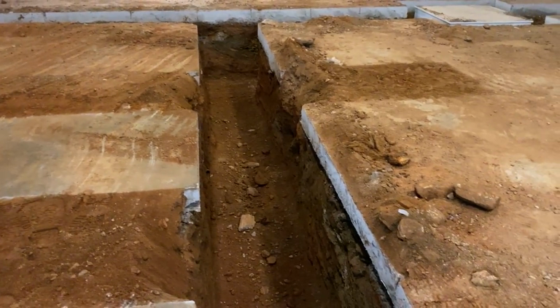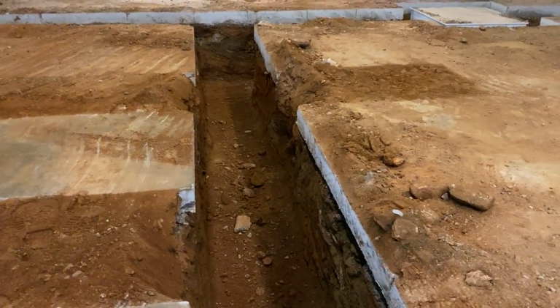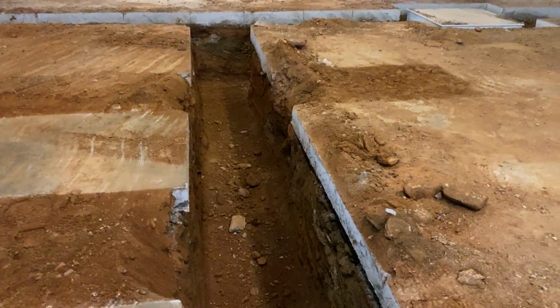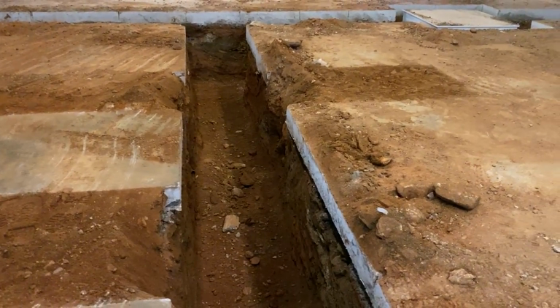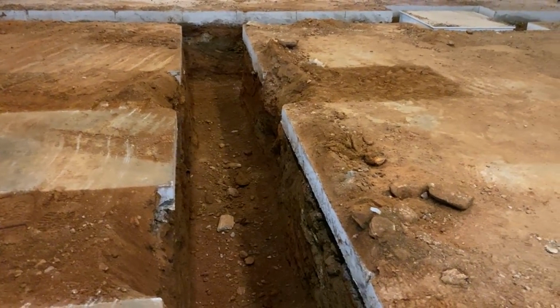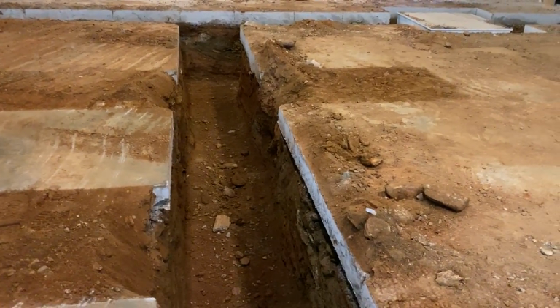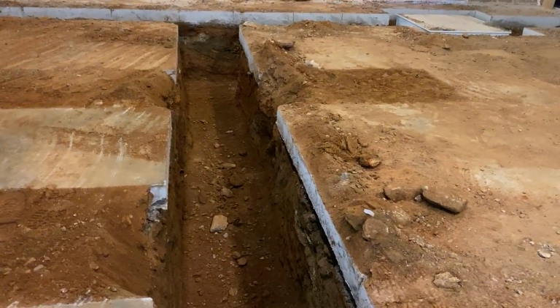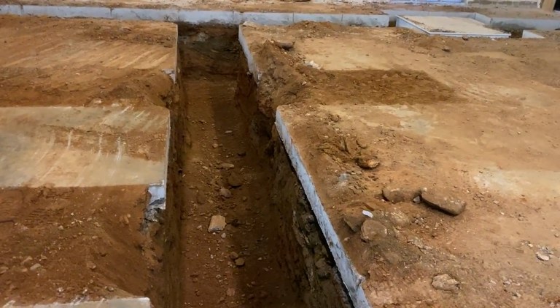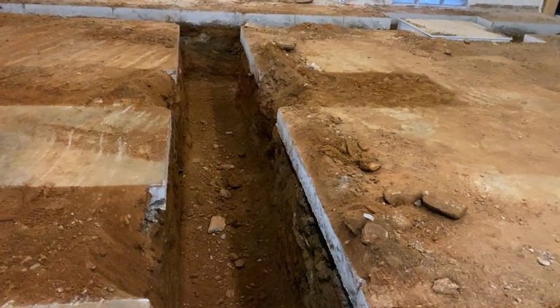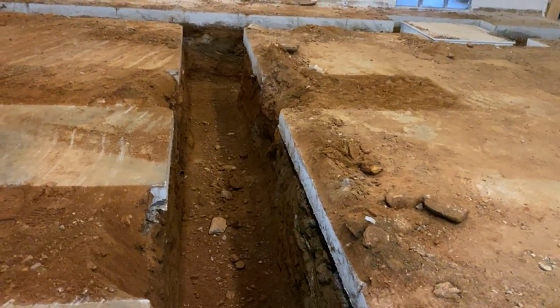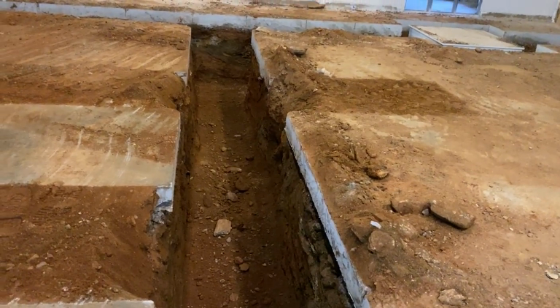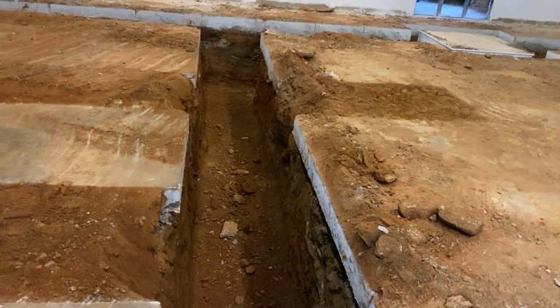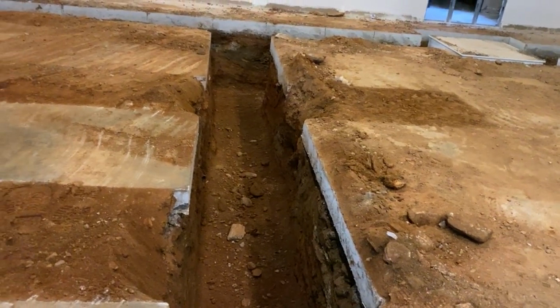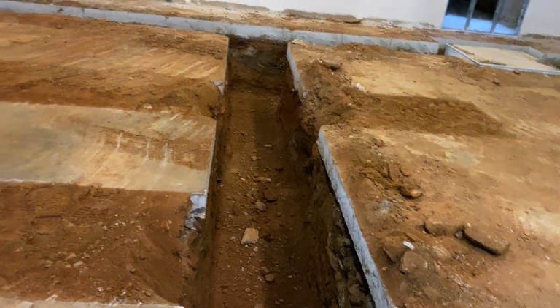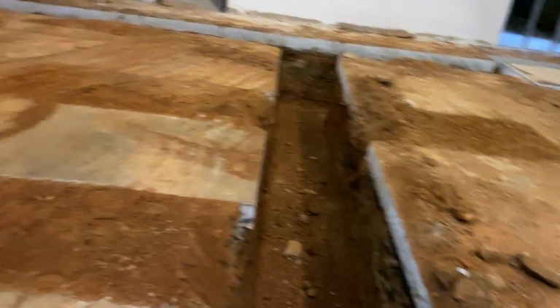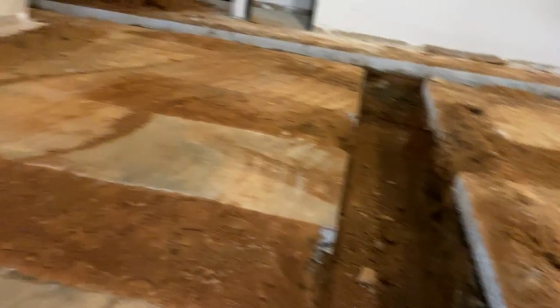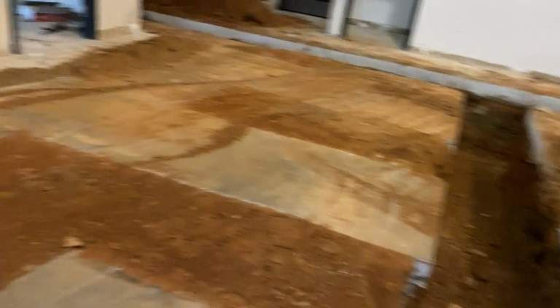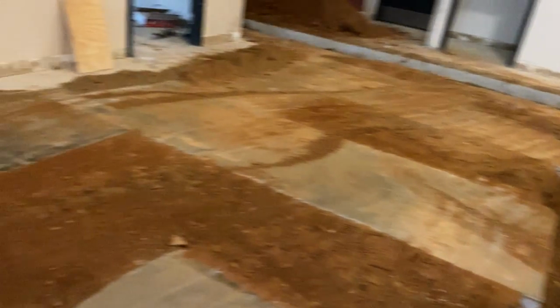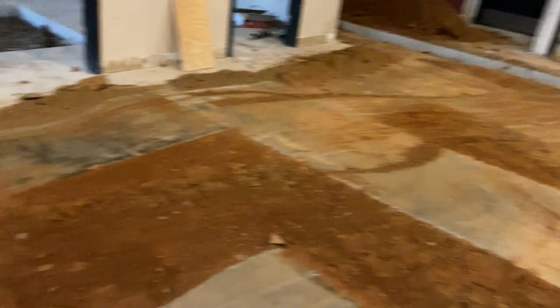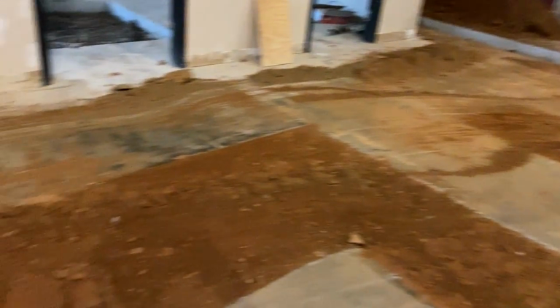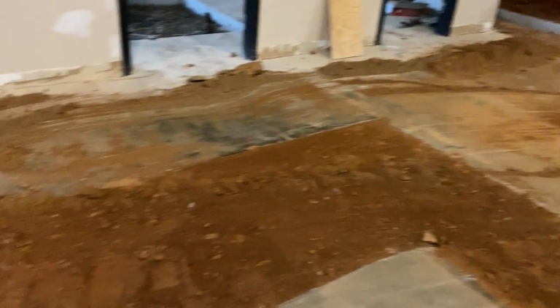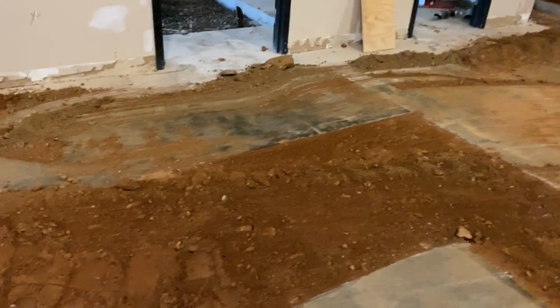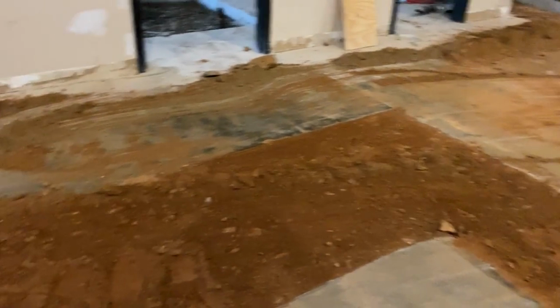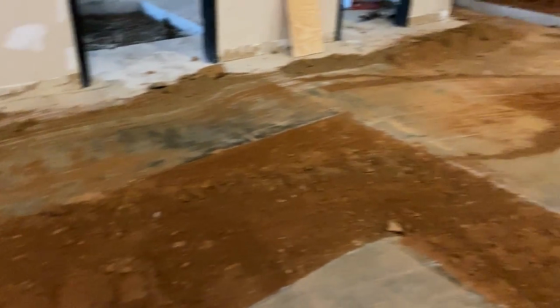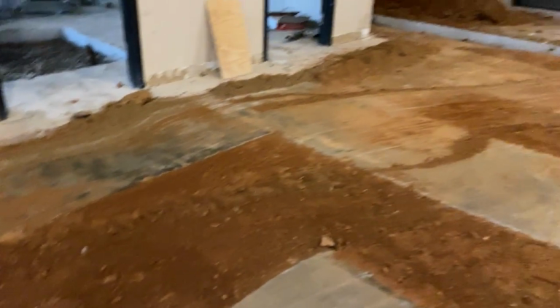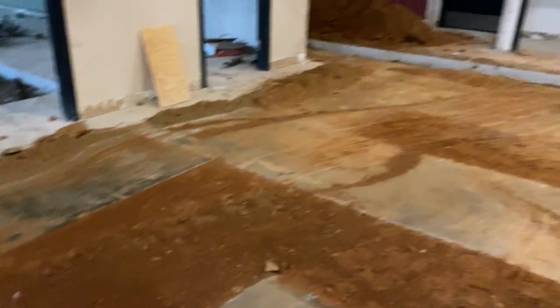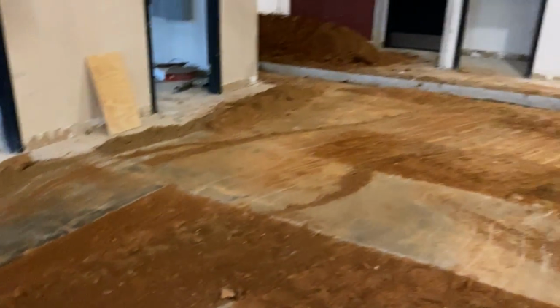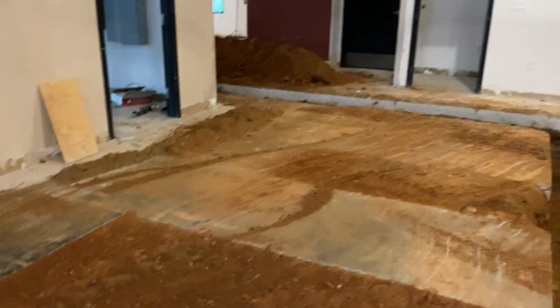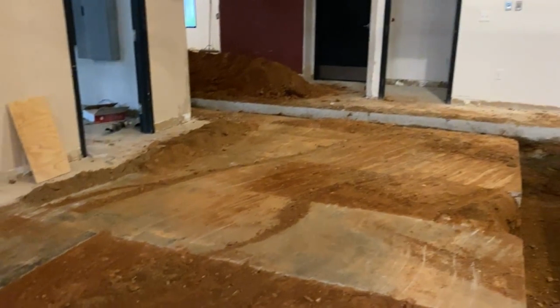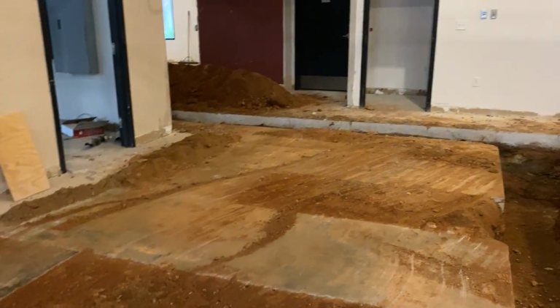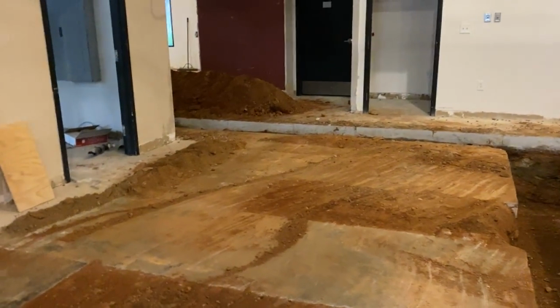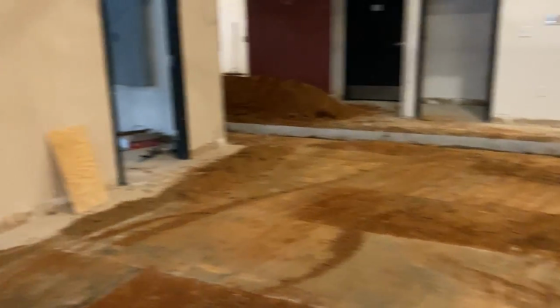I'm 5'1". This is probably five feet in depth. And then here we are slowly backfilling those areas.